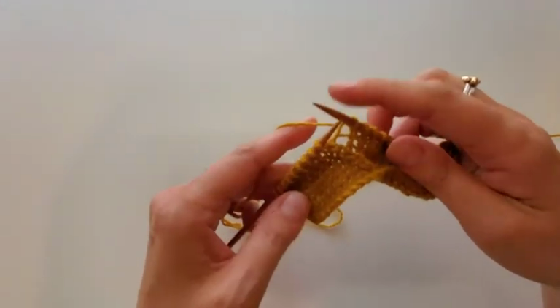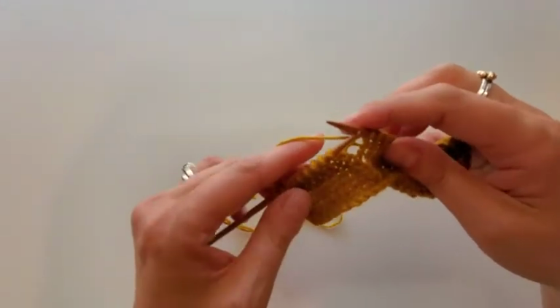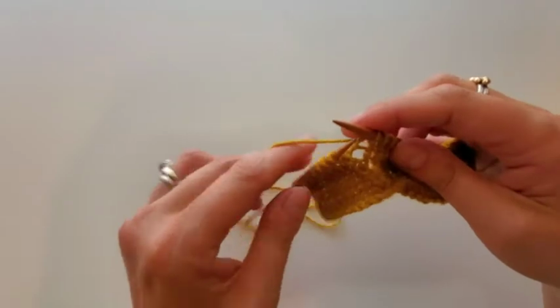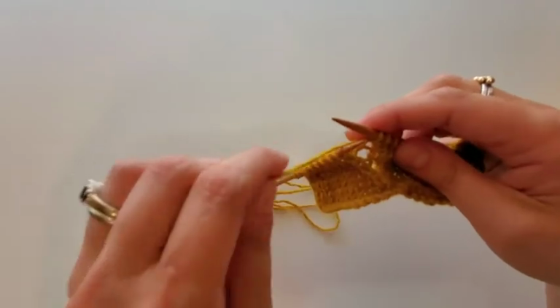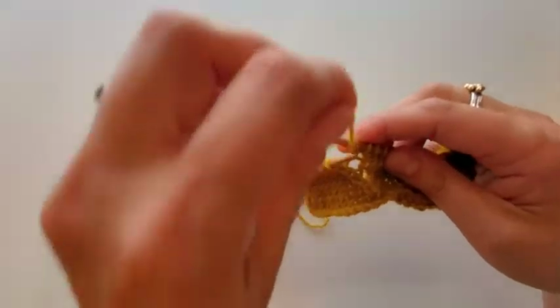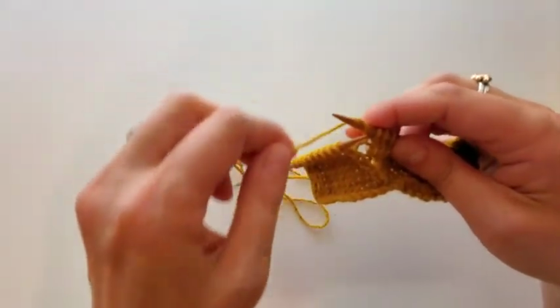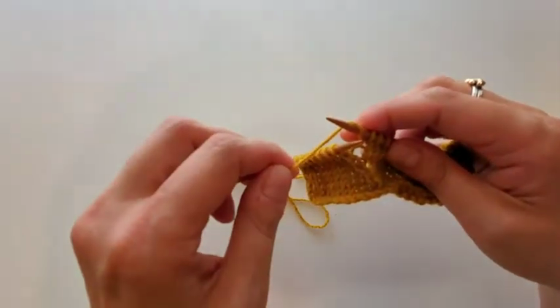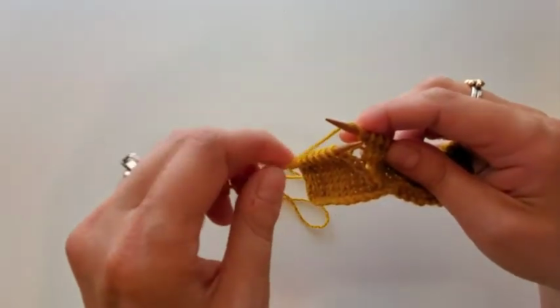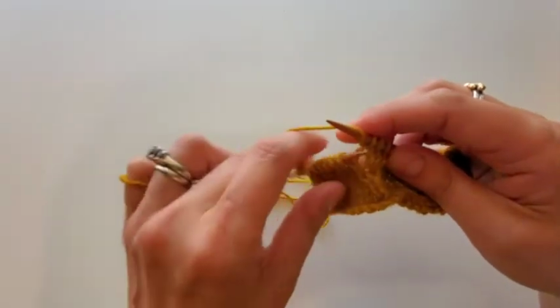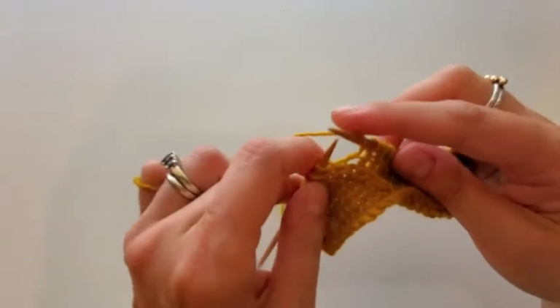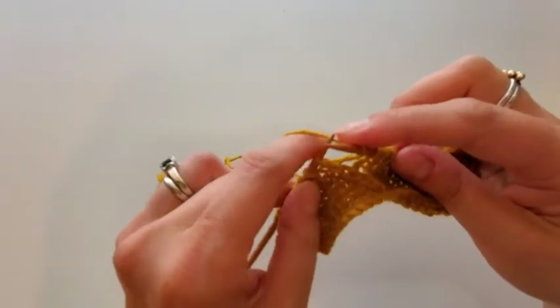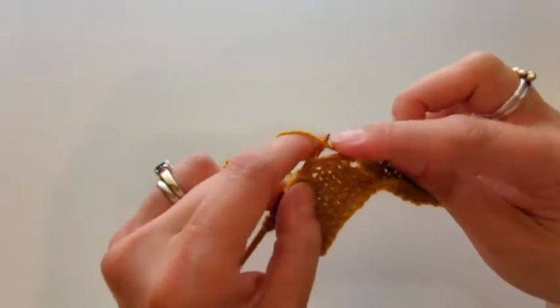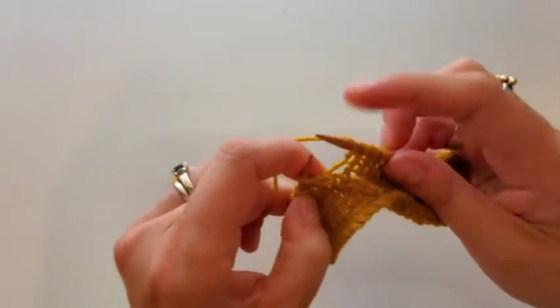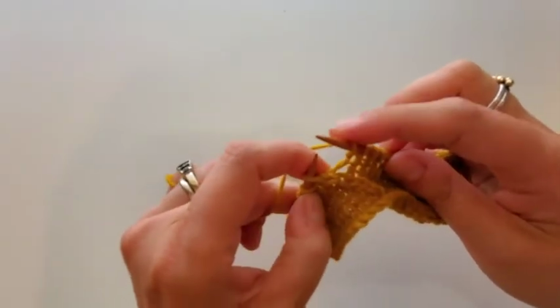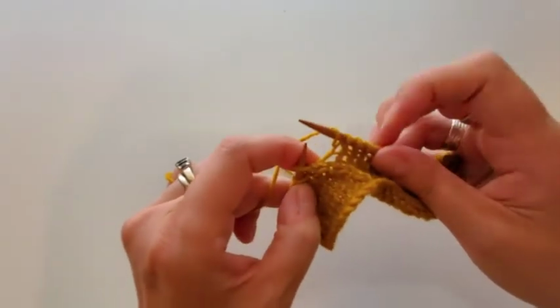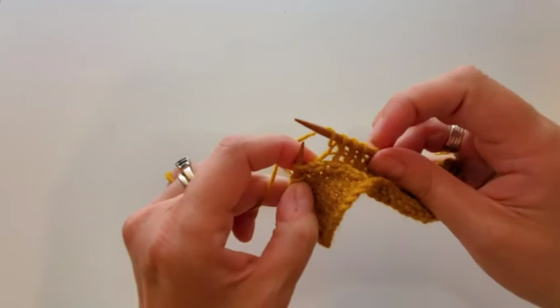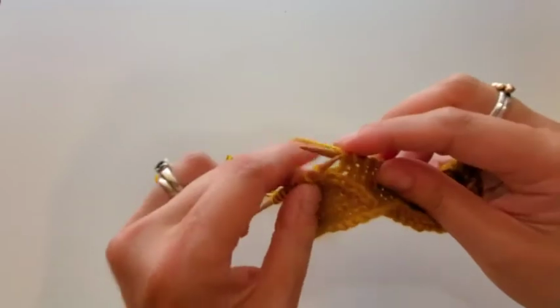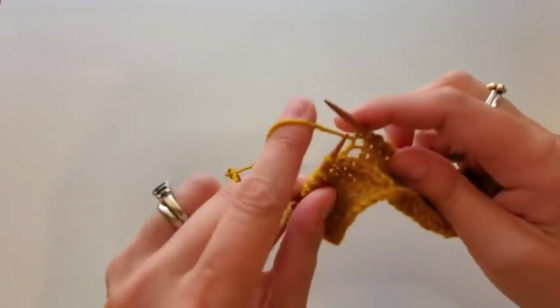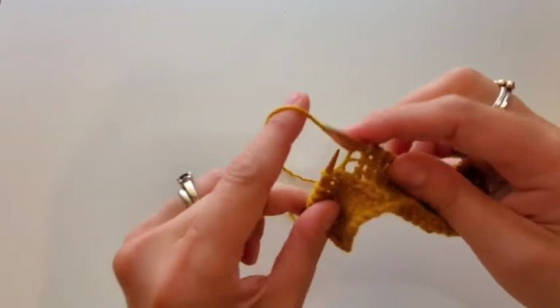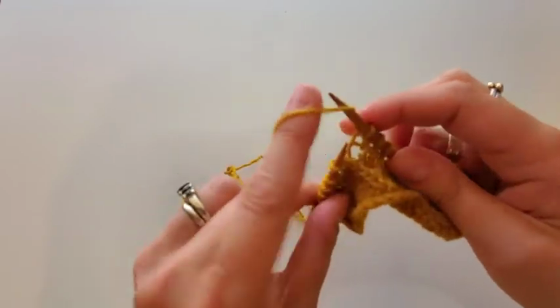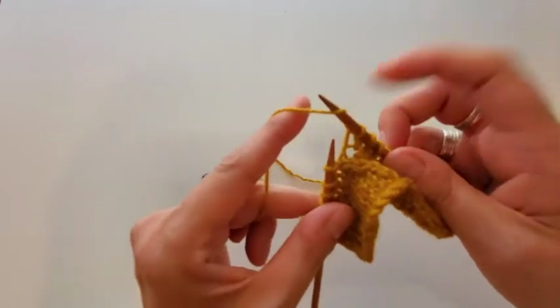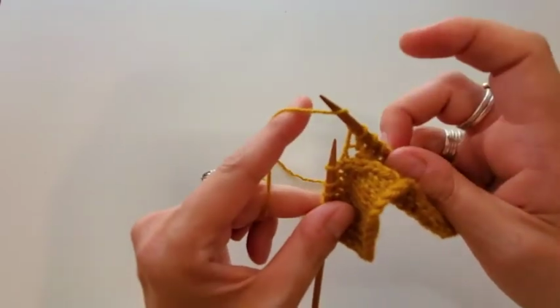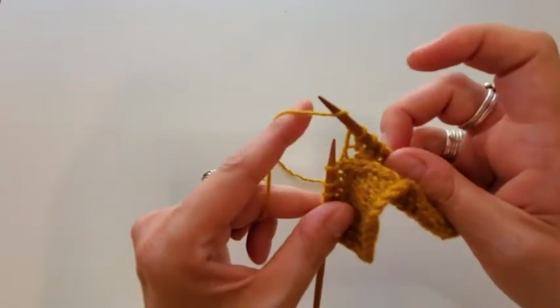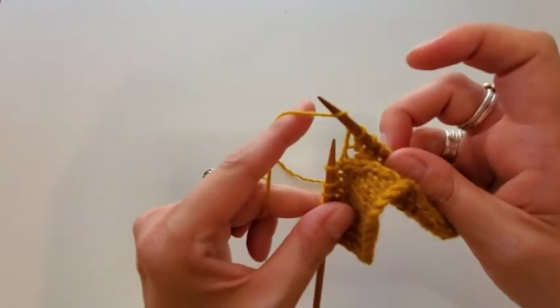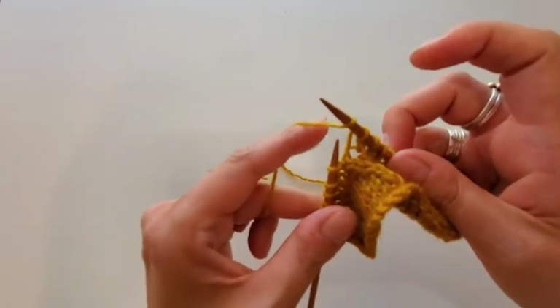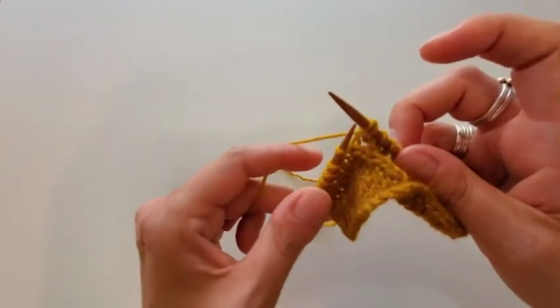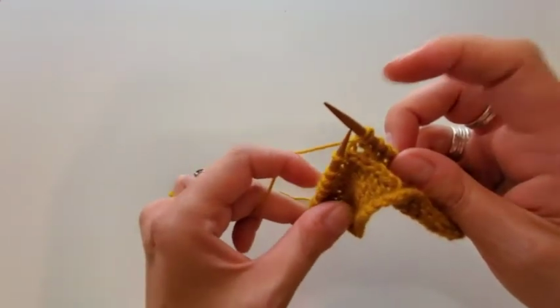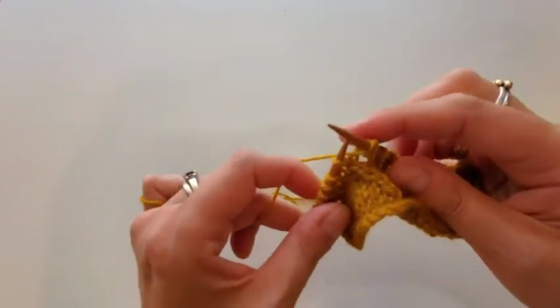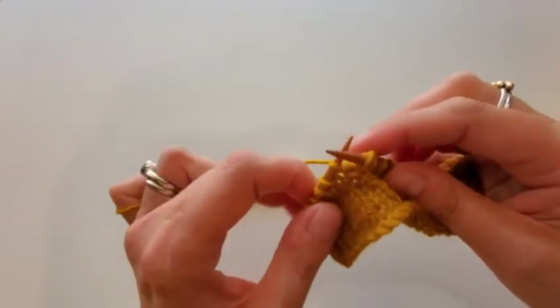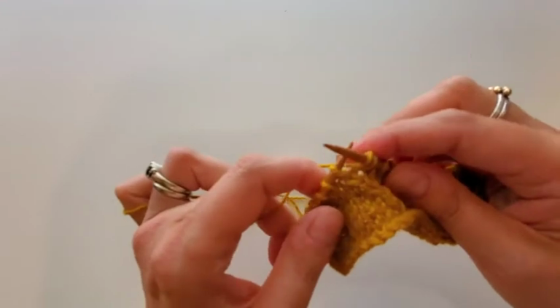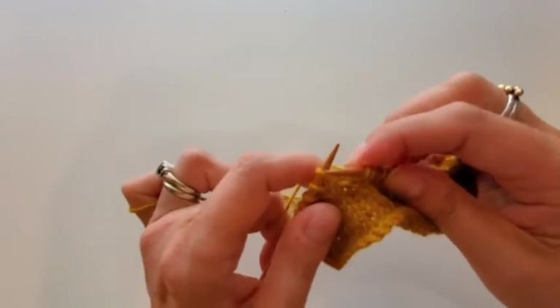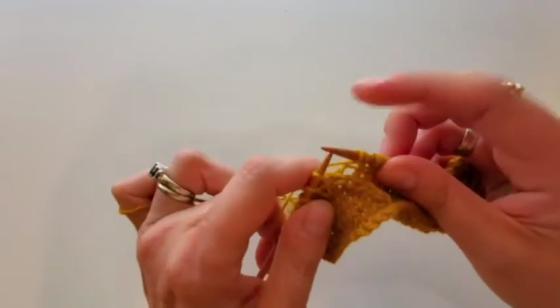When you work it front to back you end up with a little bit of extra yarn. So on this side I wrap back to front — see how I've gone the opposite way — and really pull it tight.